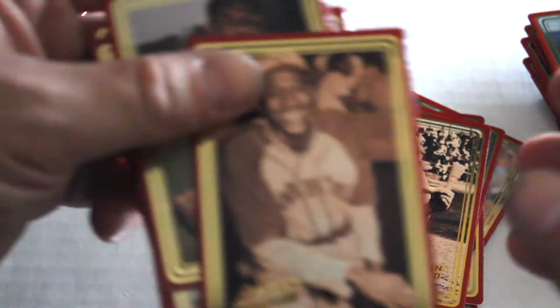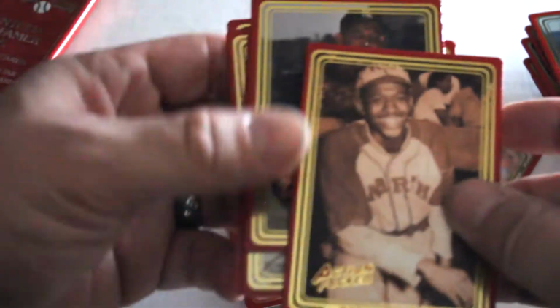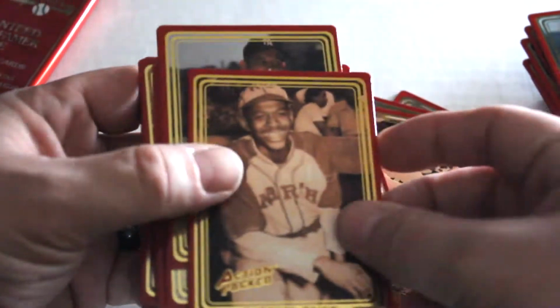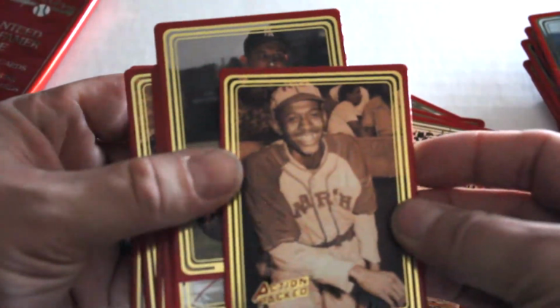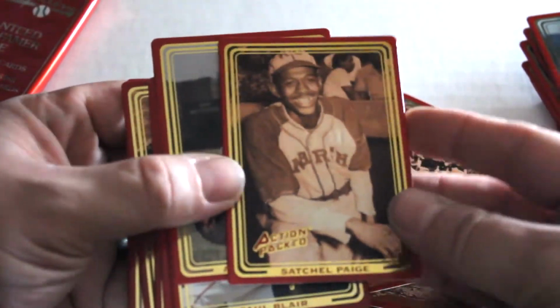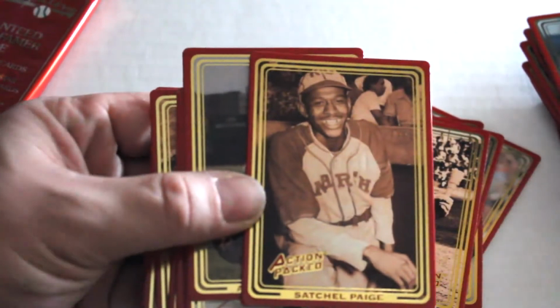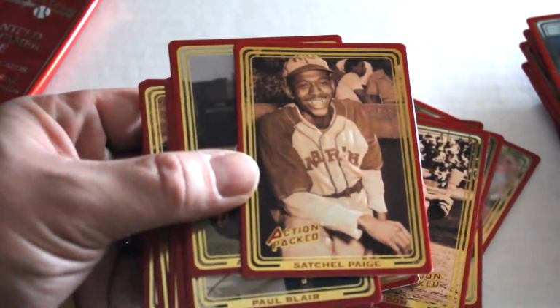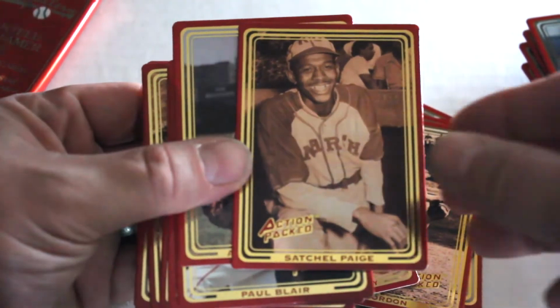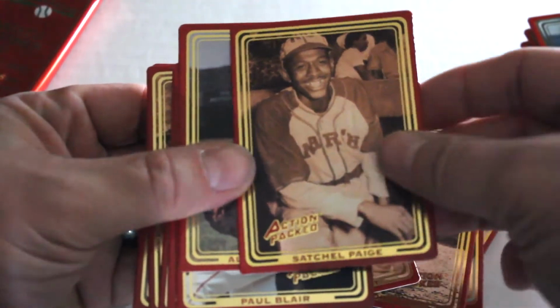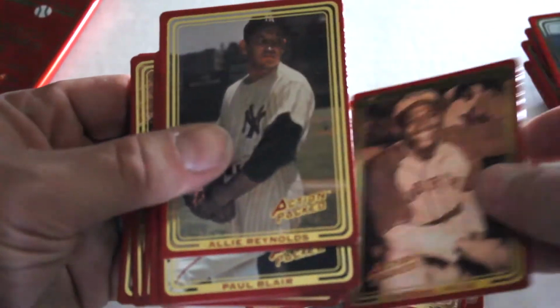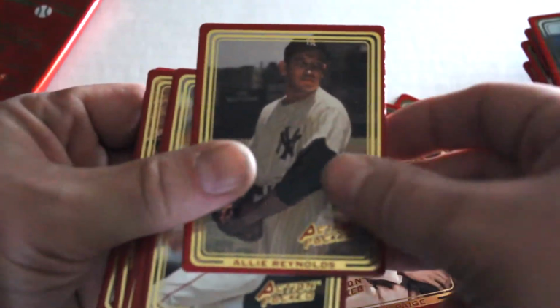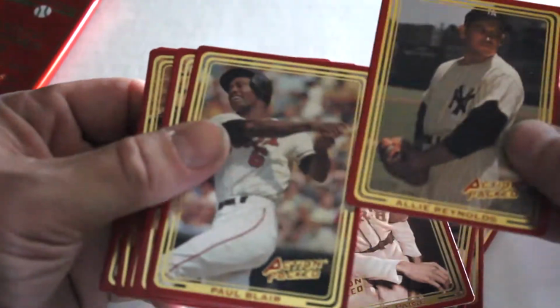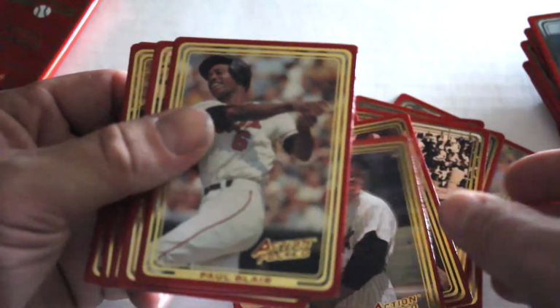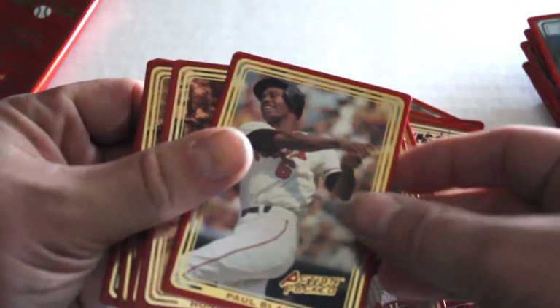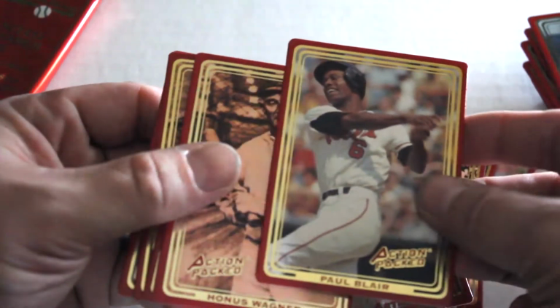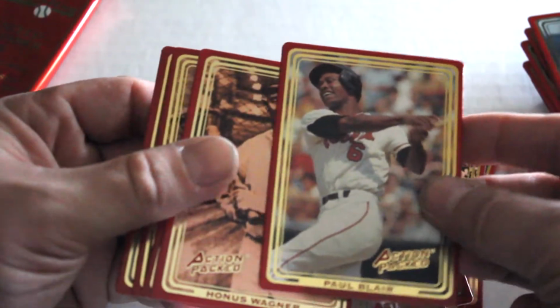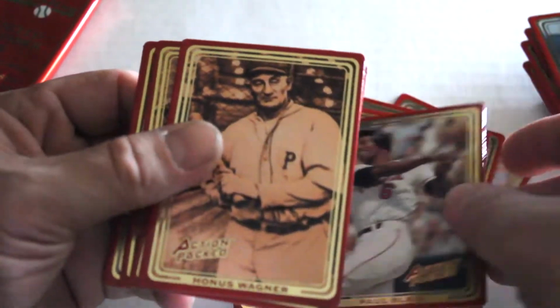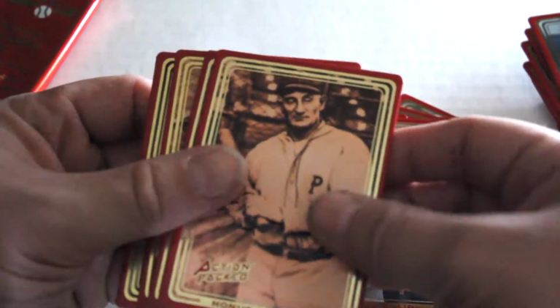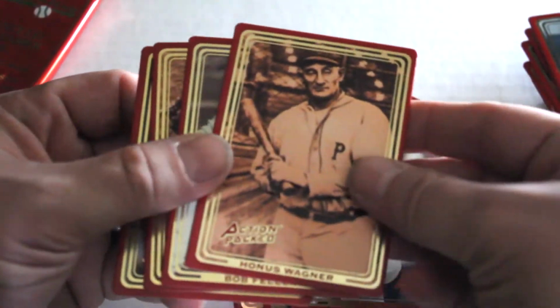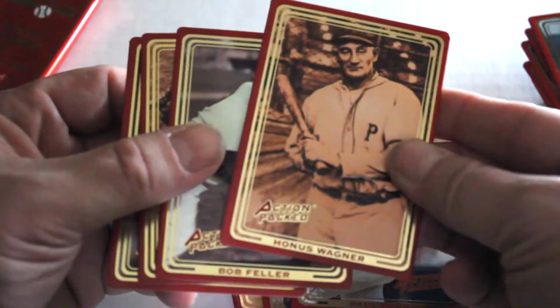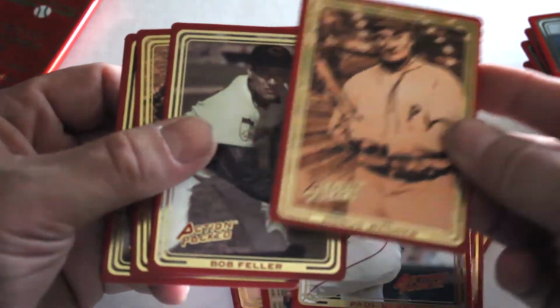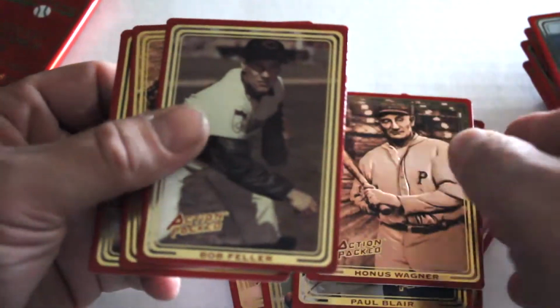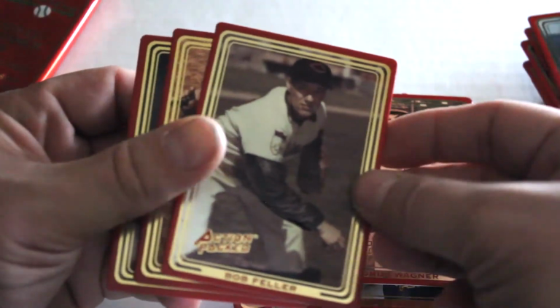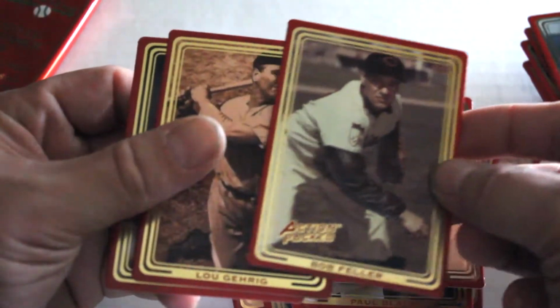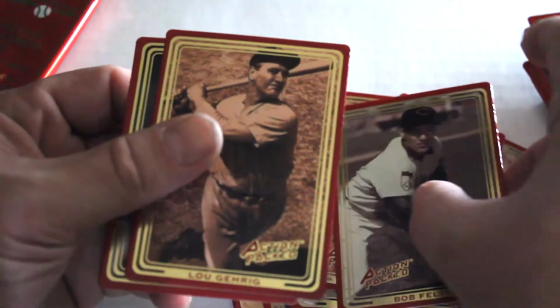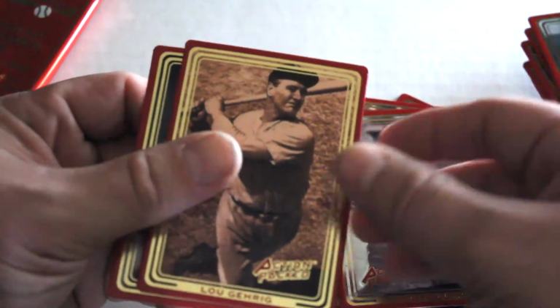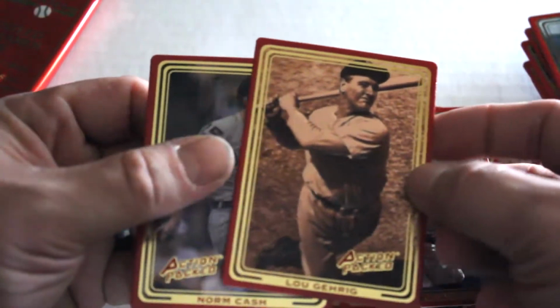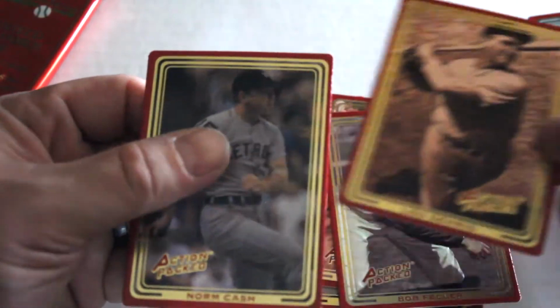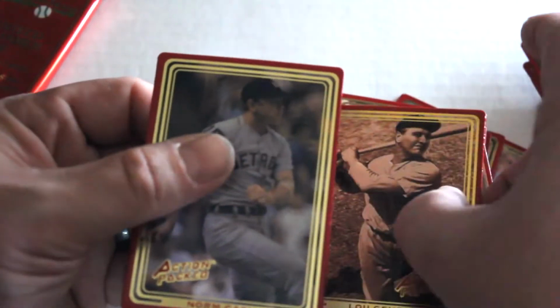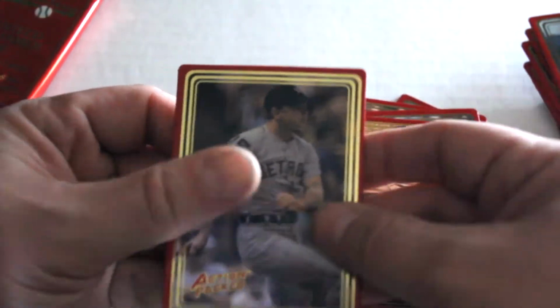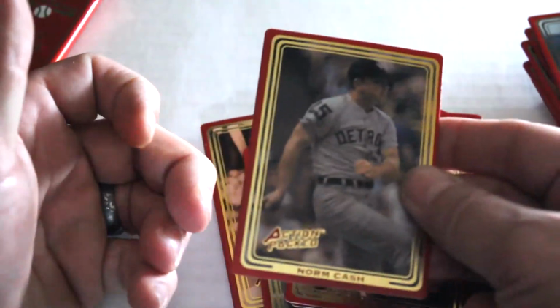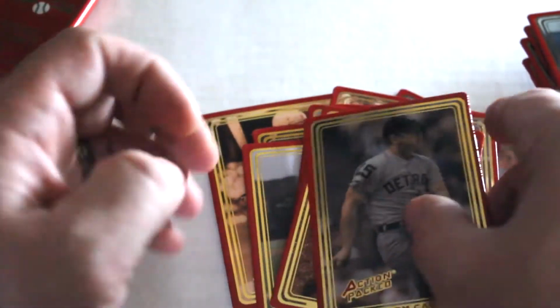Pack four — finally got these ones separated. We've got Satchel Paige, Allie Reynolds, Paul Blair, Honus Wagner, Bob Feller, Lou Gehrig, and Norm Cash.